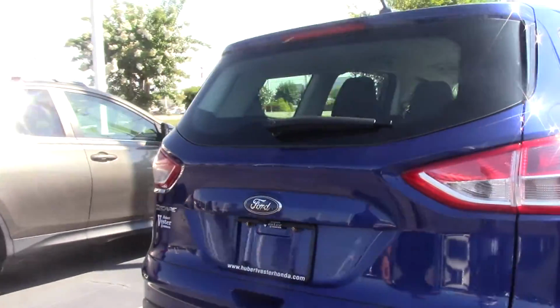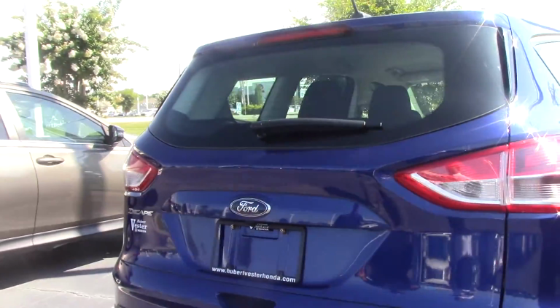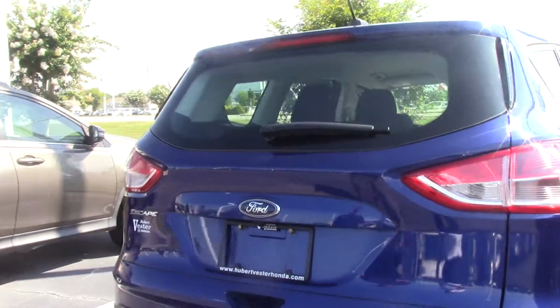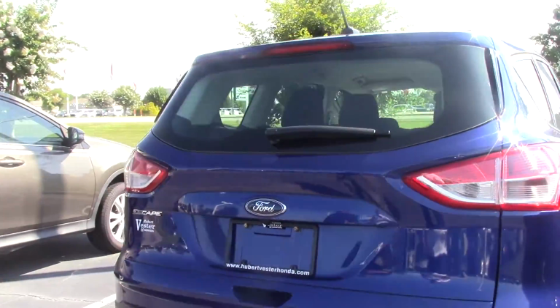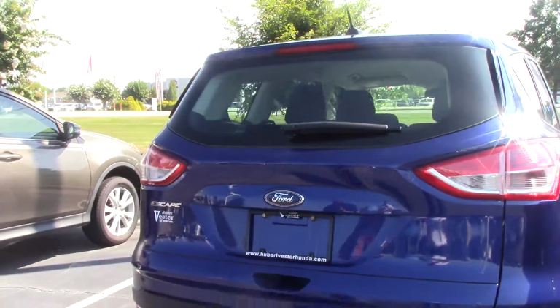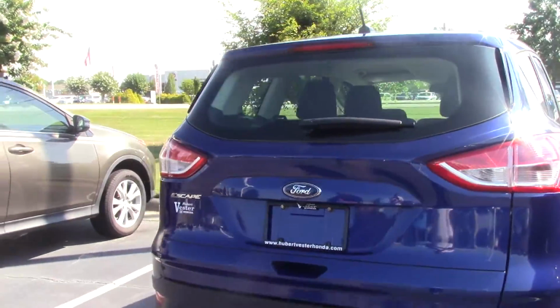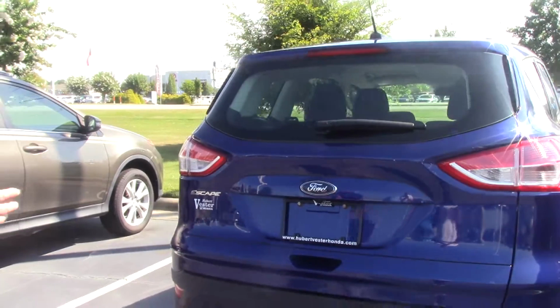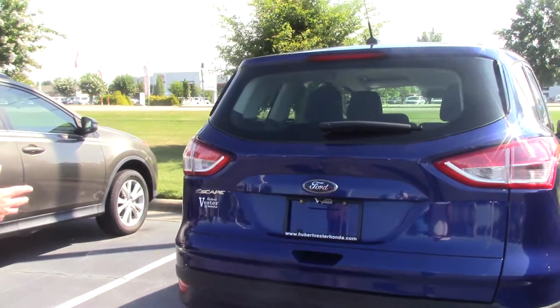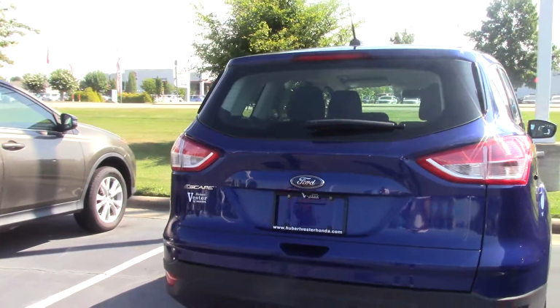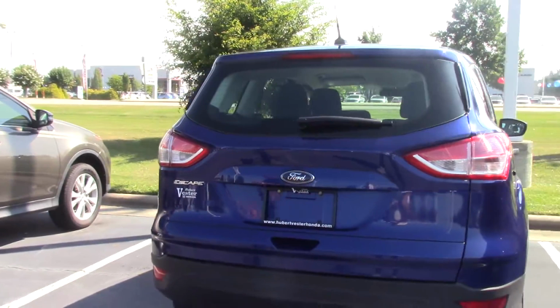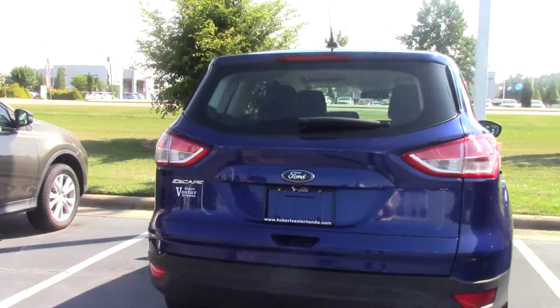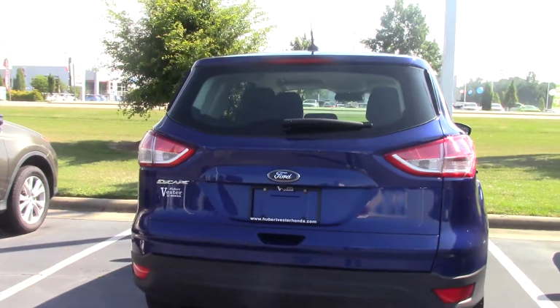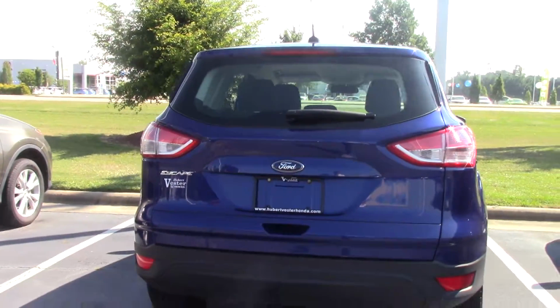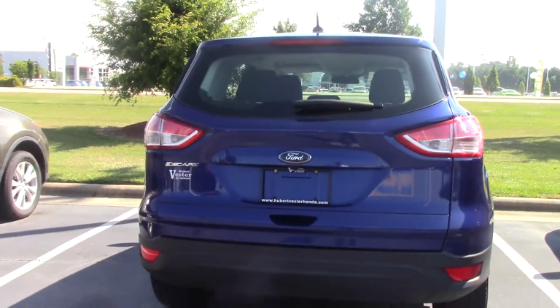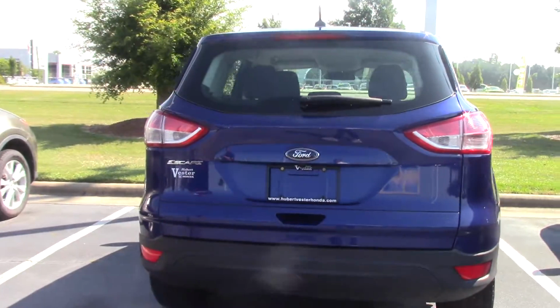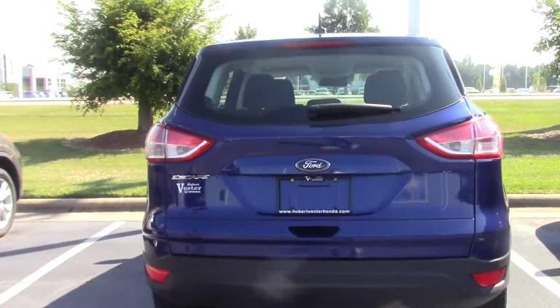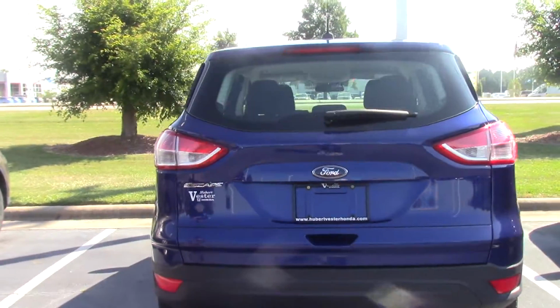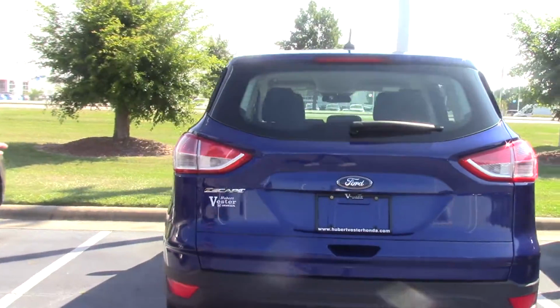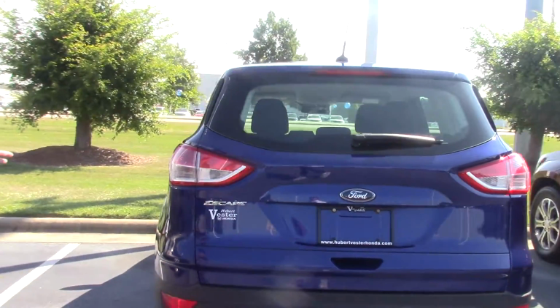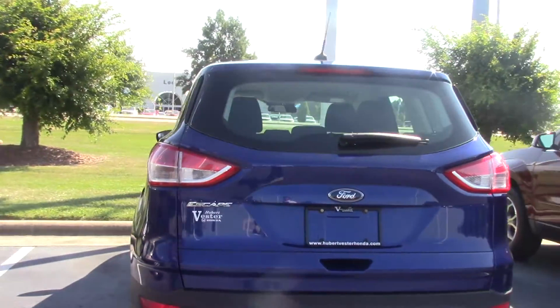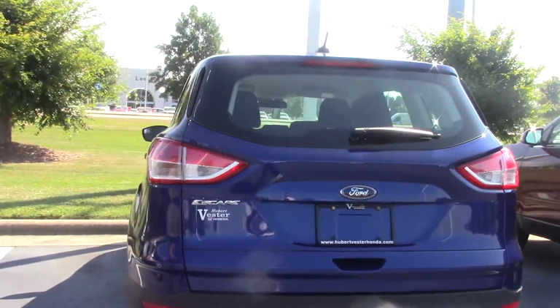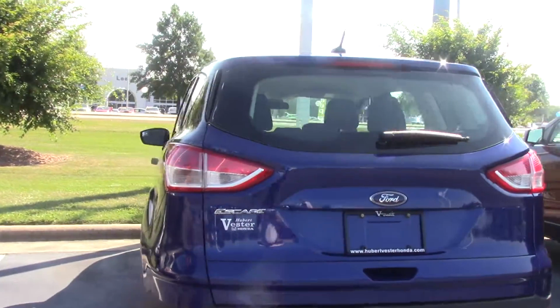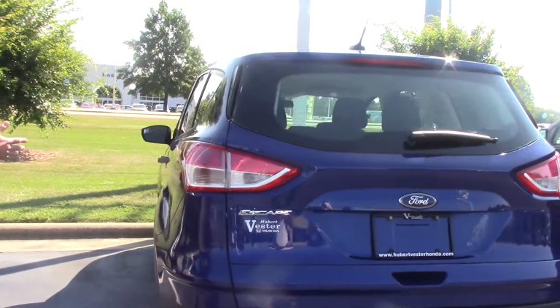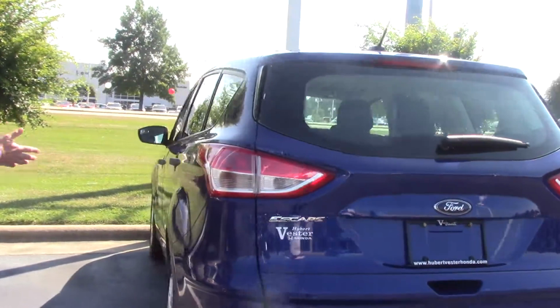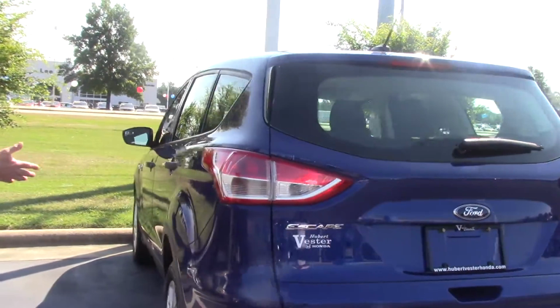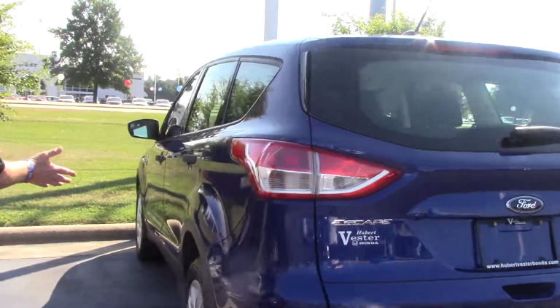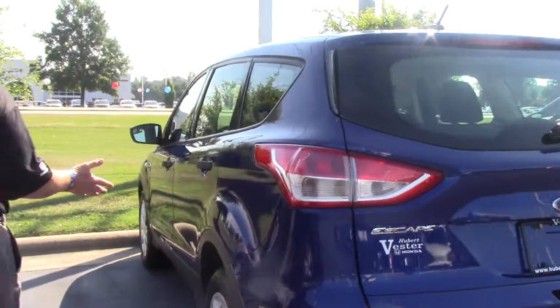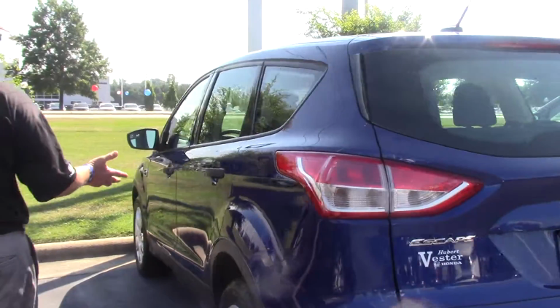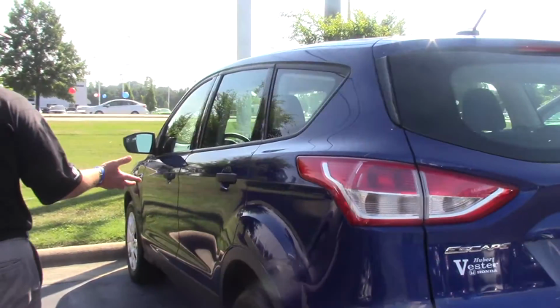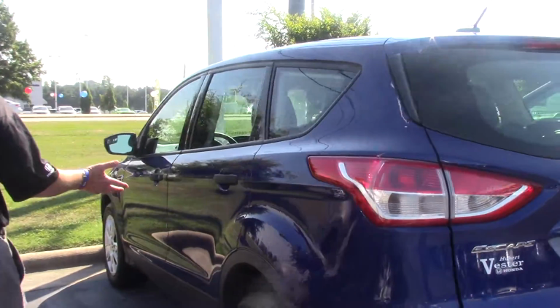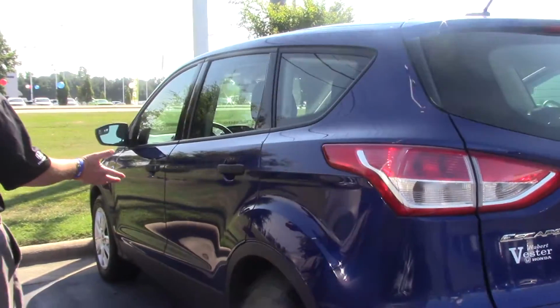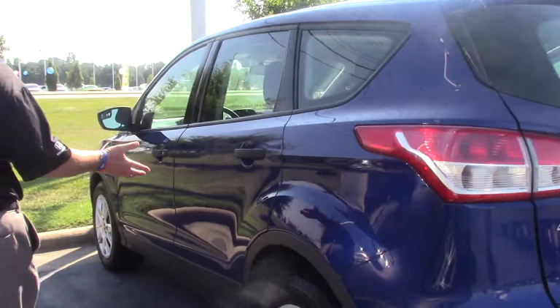These days everybody's looking for the smaller SUV, and here's one that — it's here for you to take.